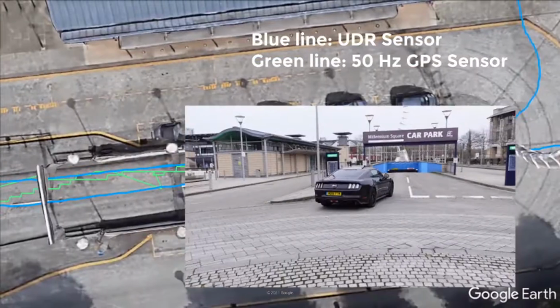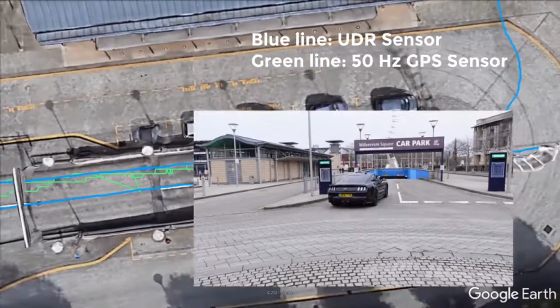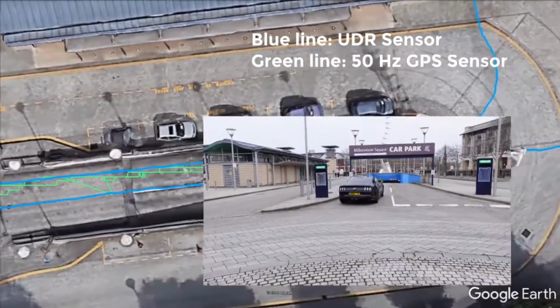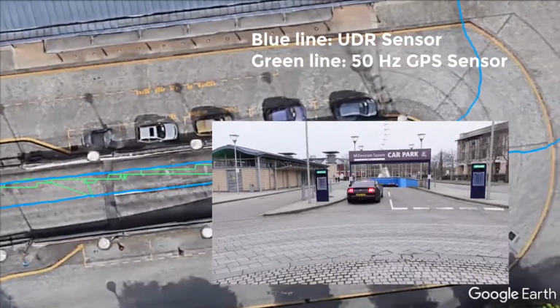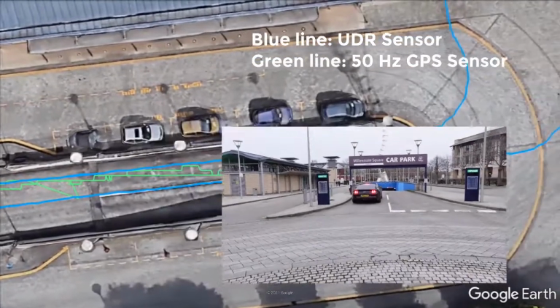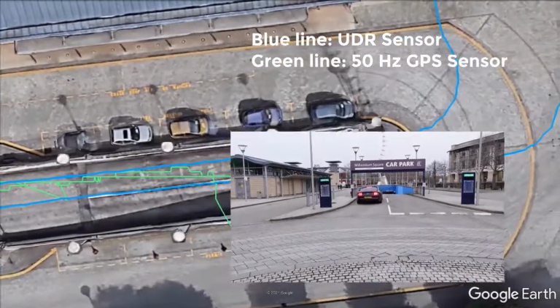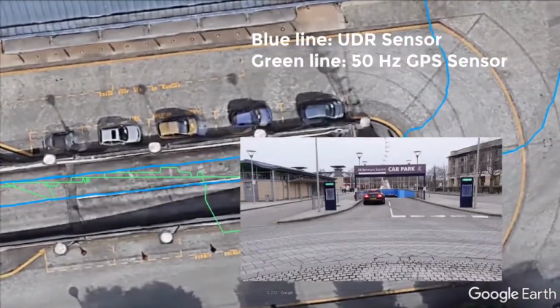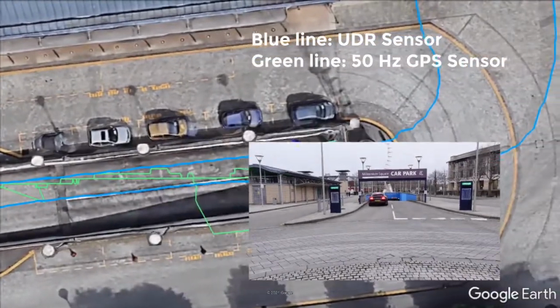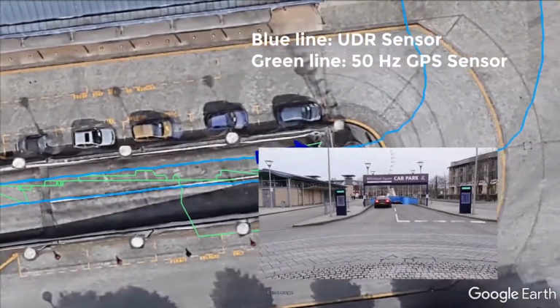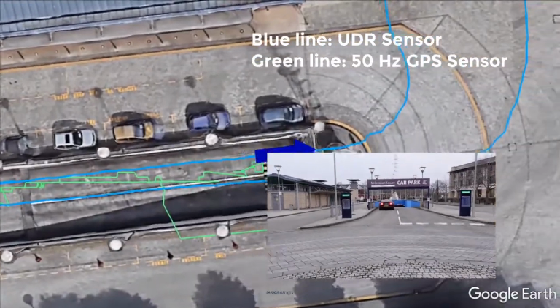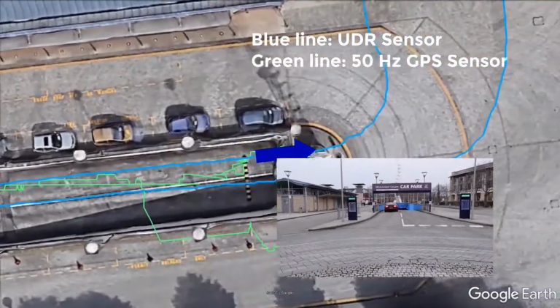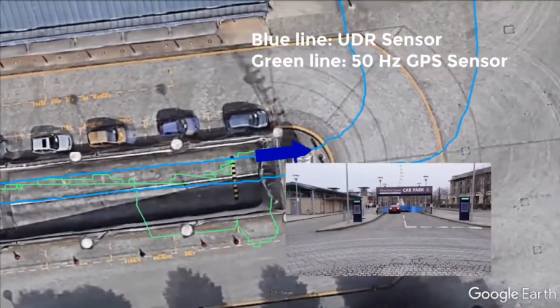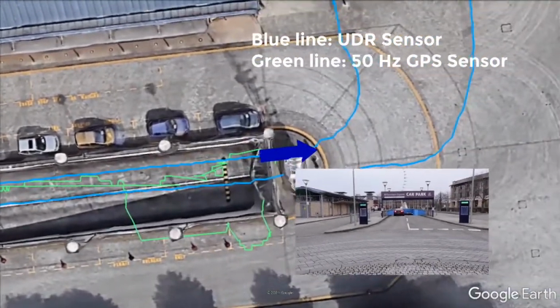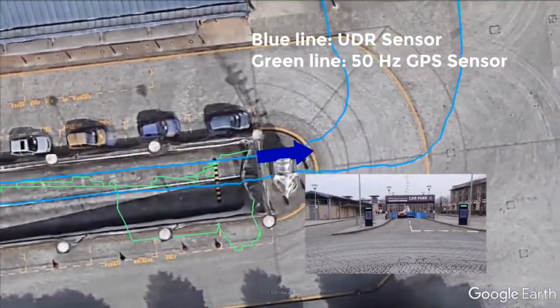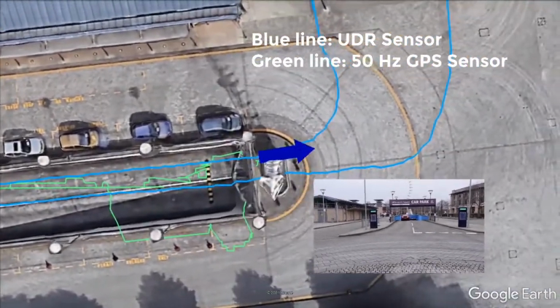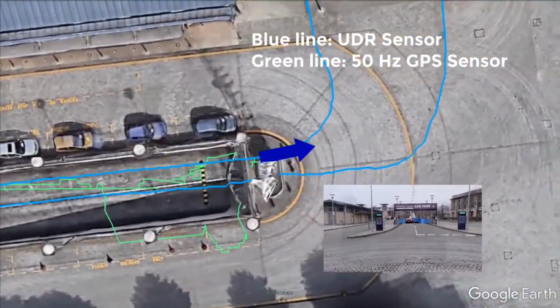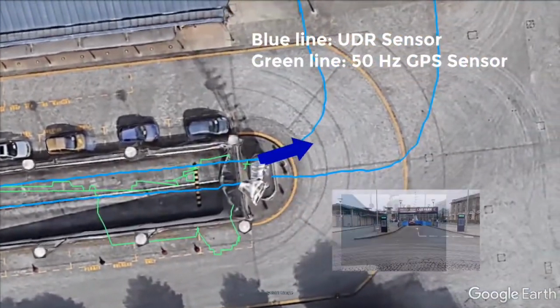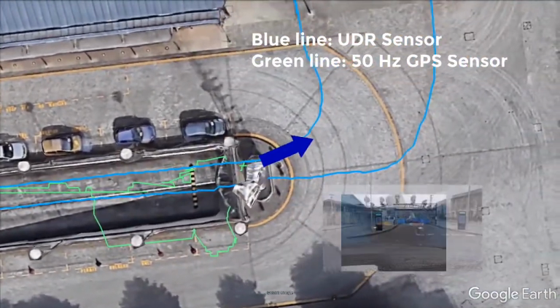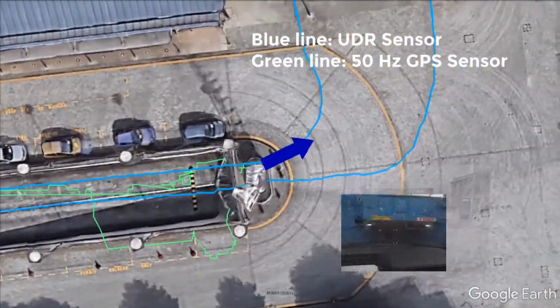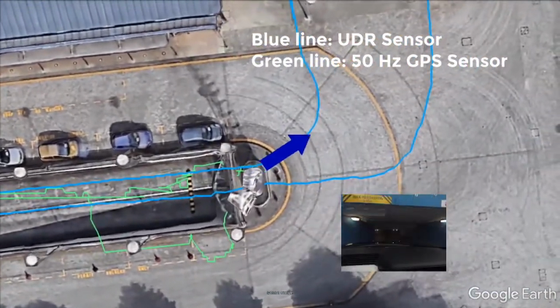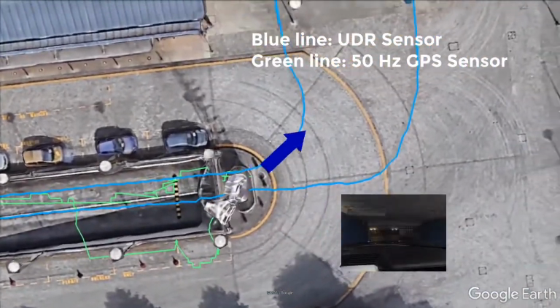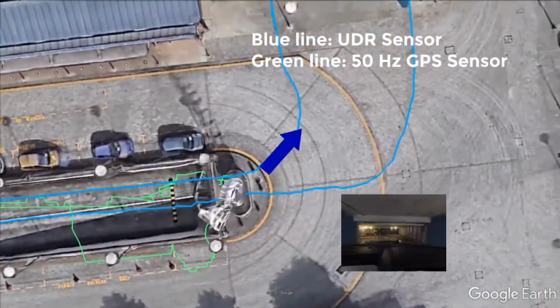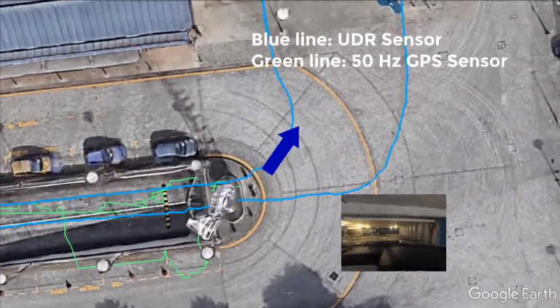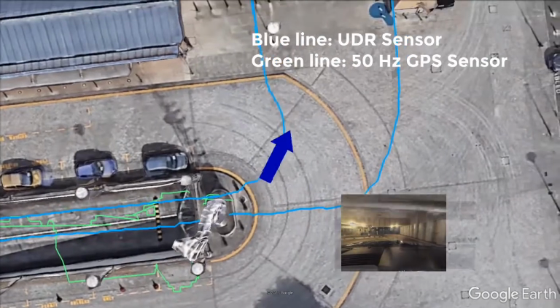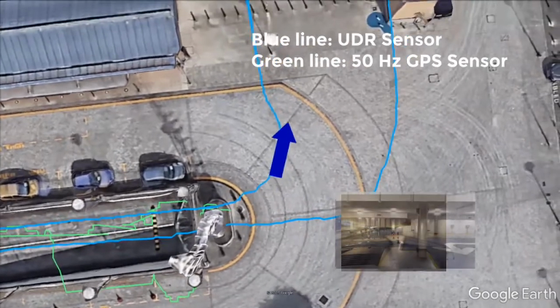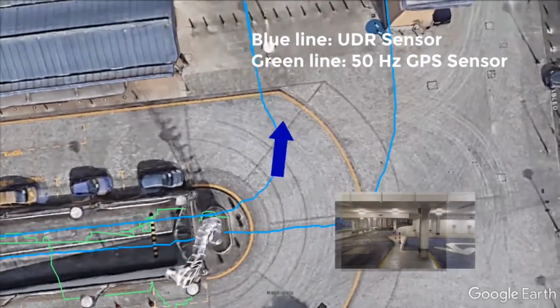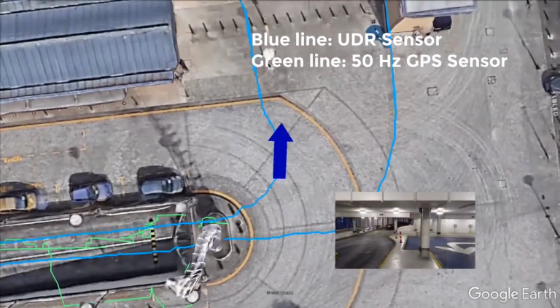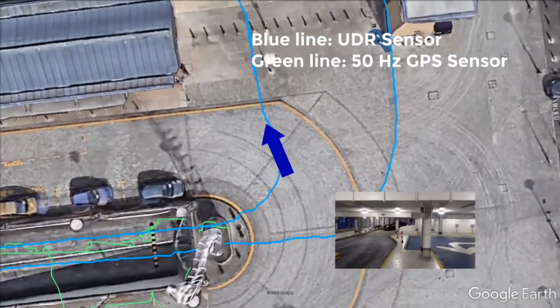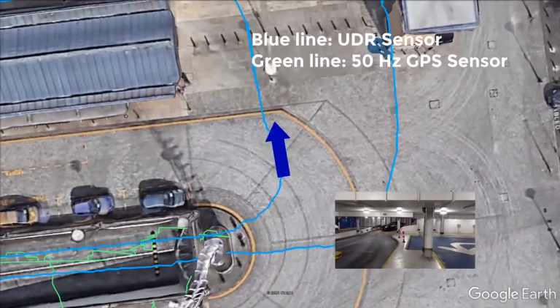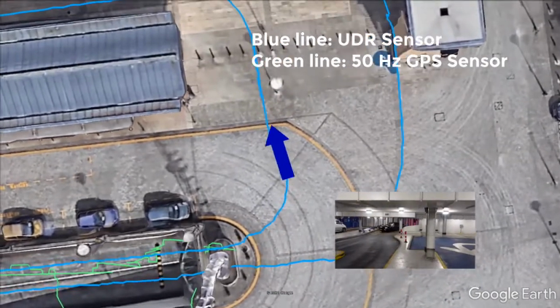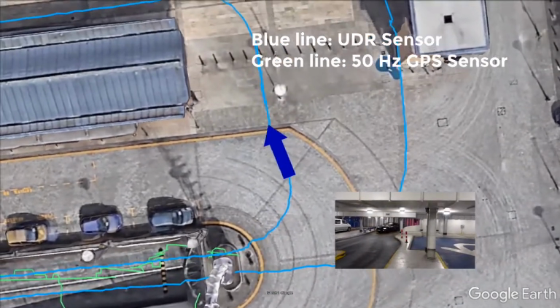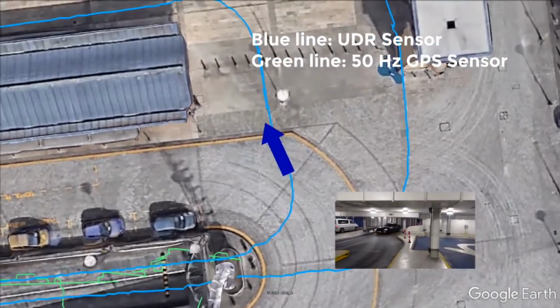The blue line is the UDR sensor and the green line the 50 hertz GPS. You can see total loss of position from the 50 hertz as it enters the car park.